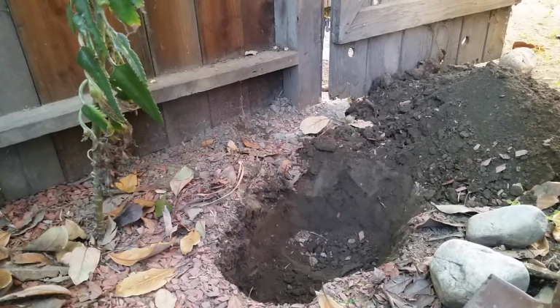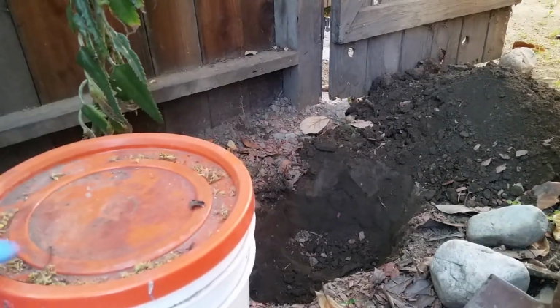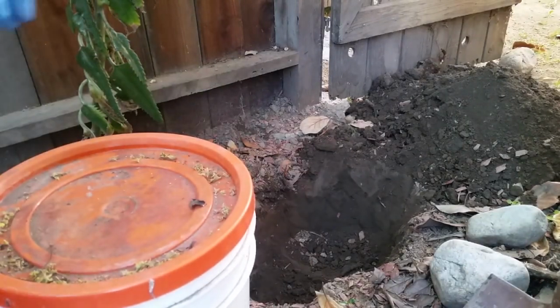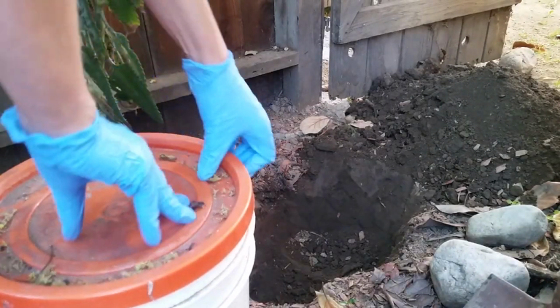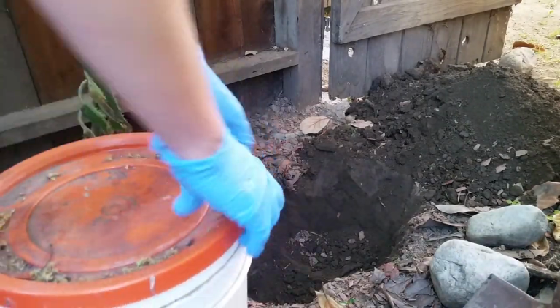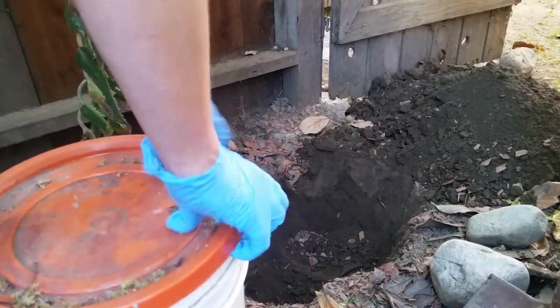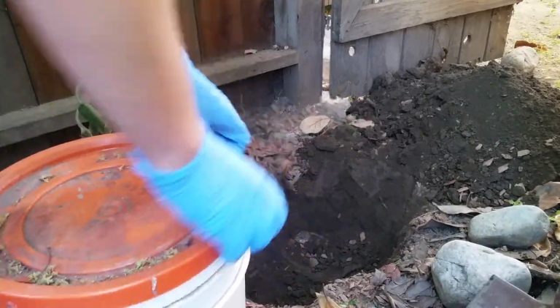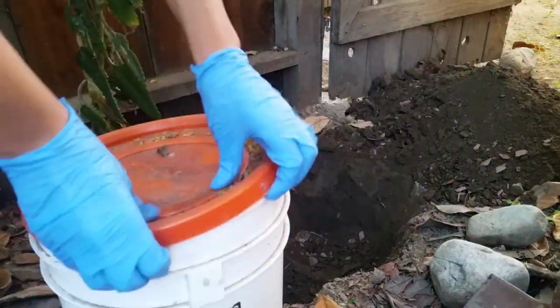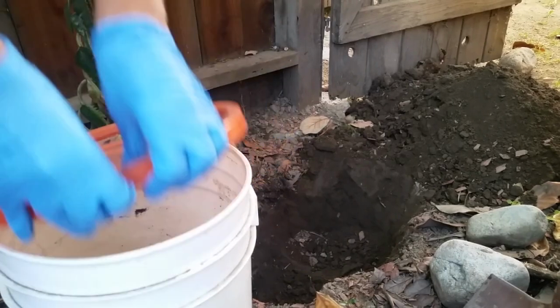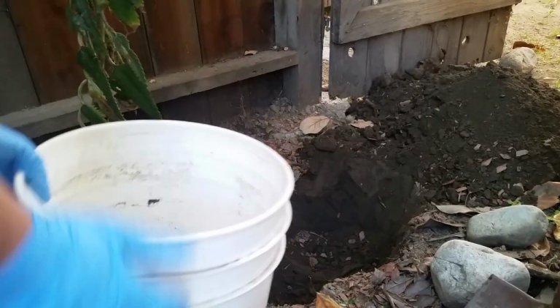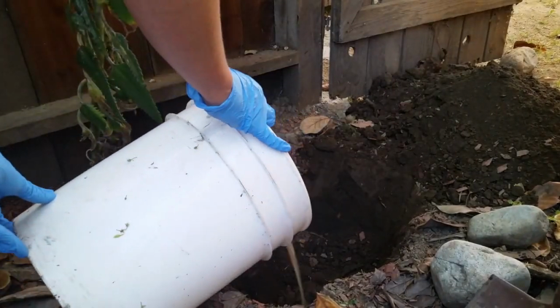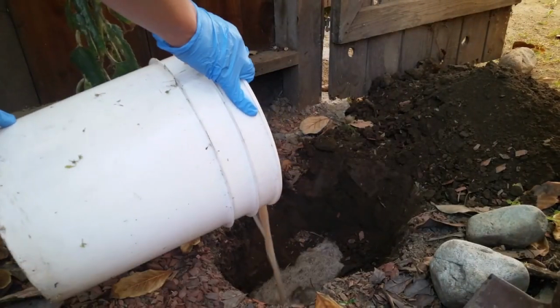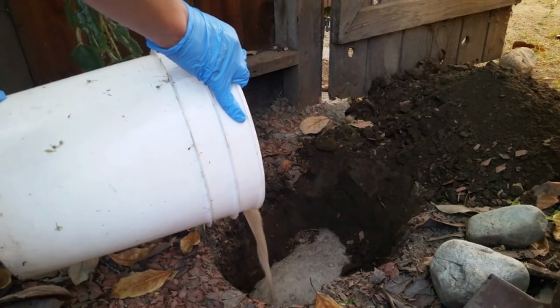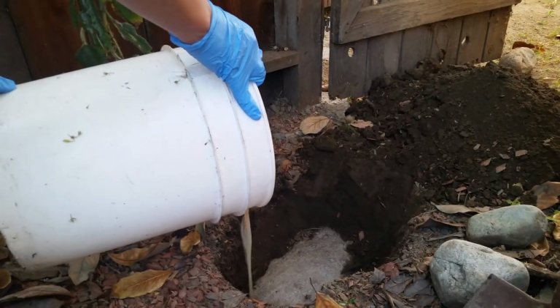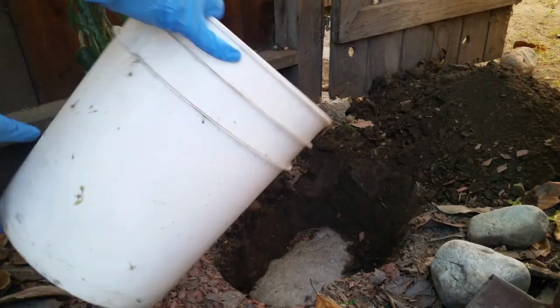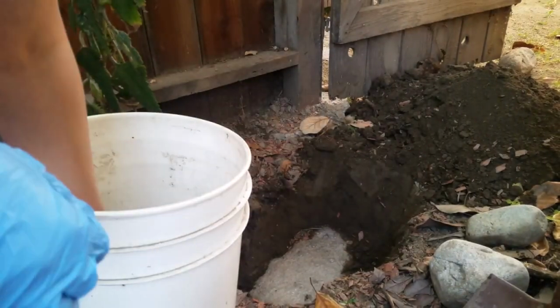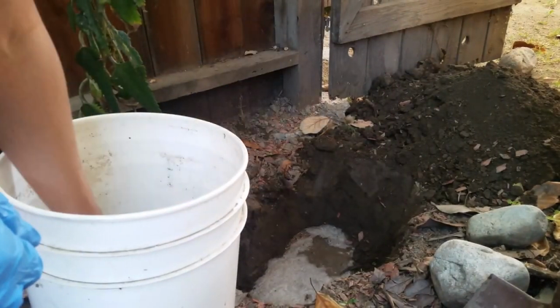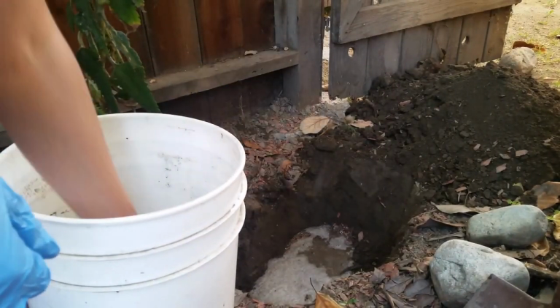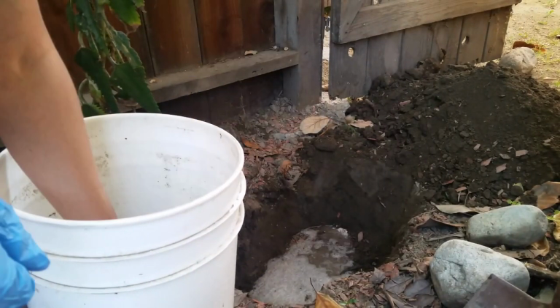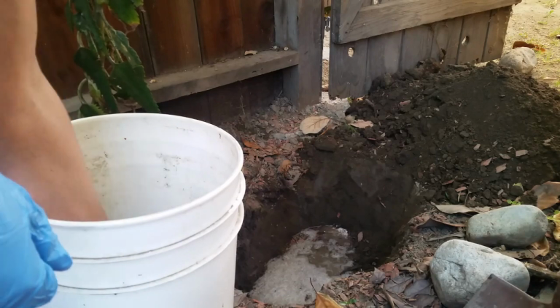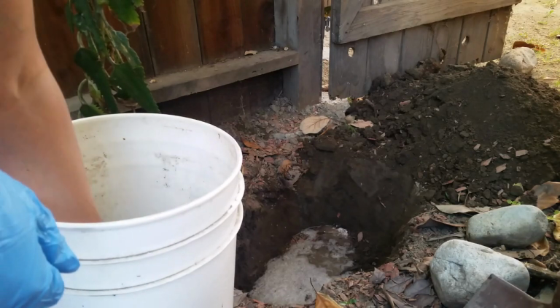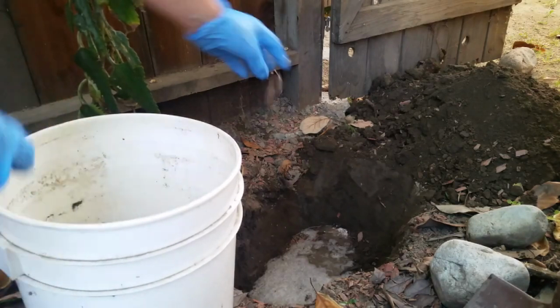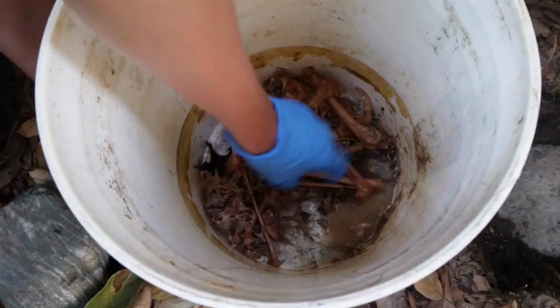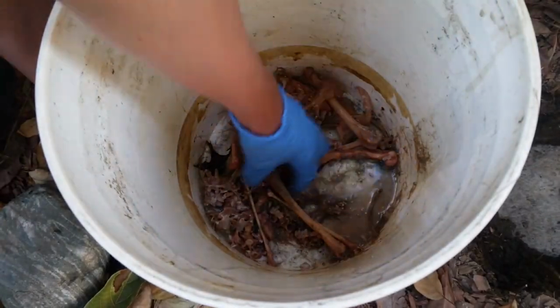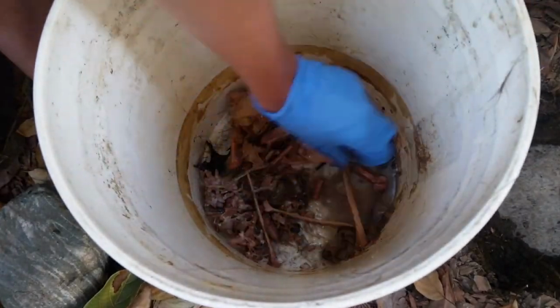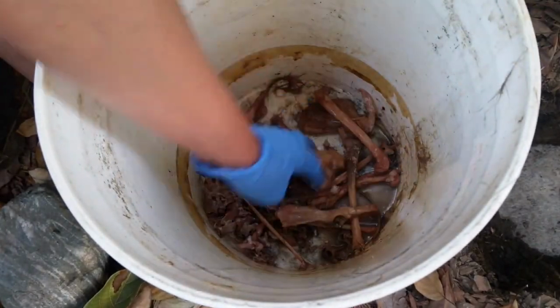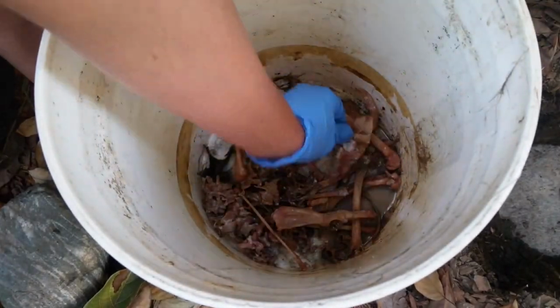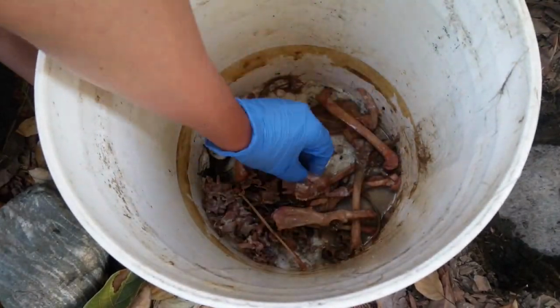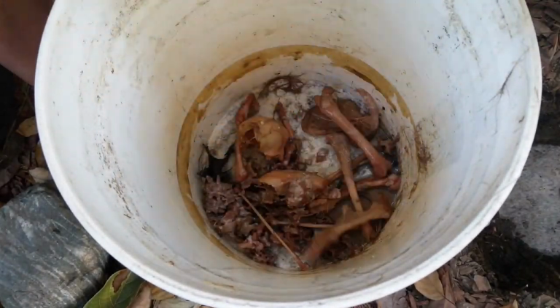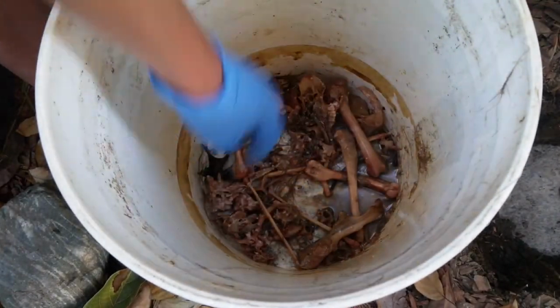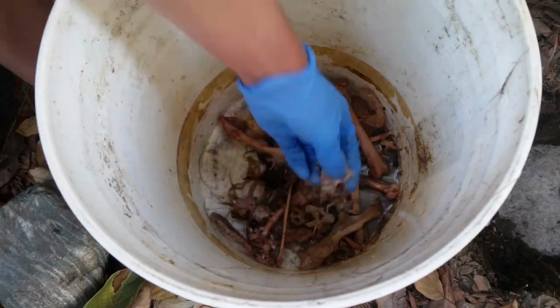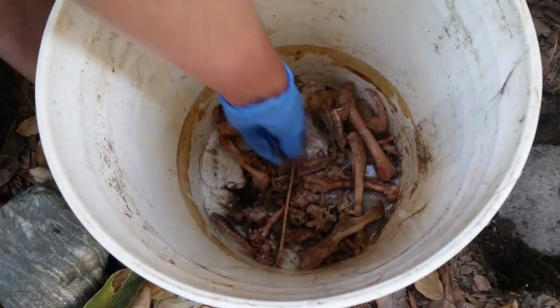Here's a bucket where I've been keeping the bones of a raccoon for the past six months. The process is called maceration — essentially you just leave the animal in water until all the soft tissue dissolves and you're left with bones. It's honestly pretty disgusting.